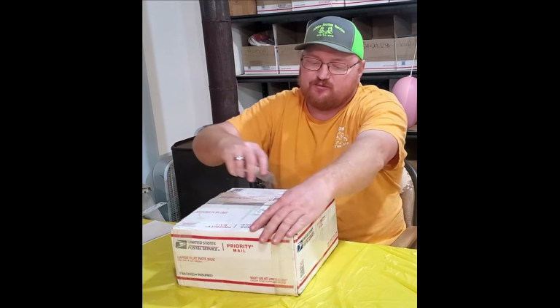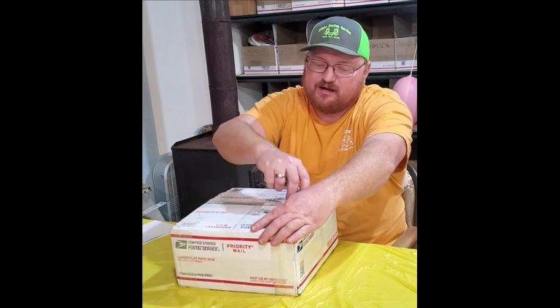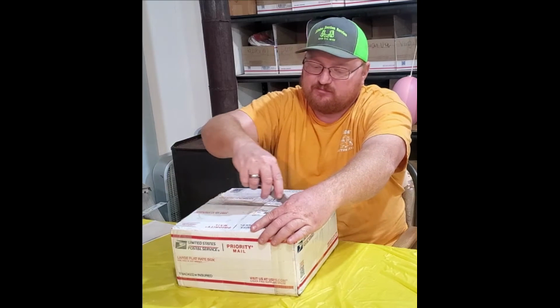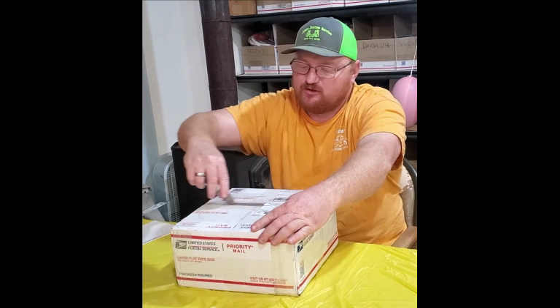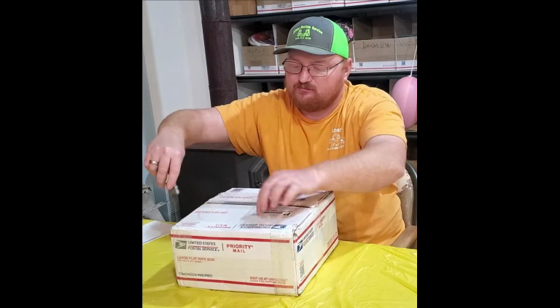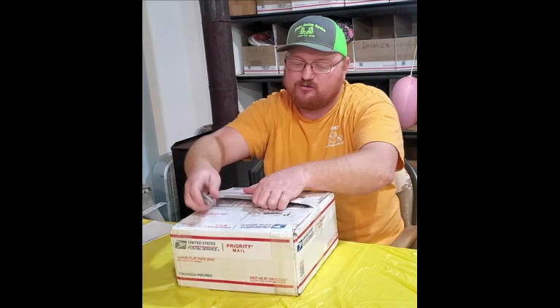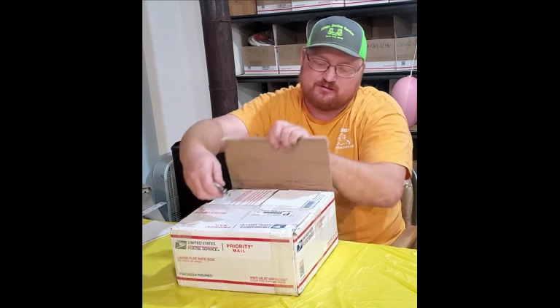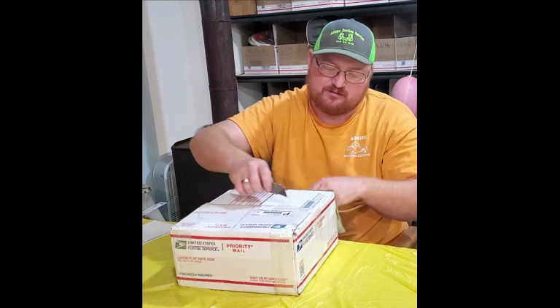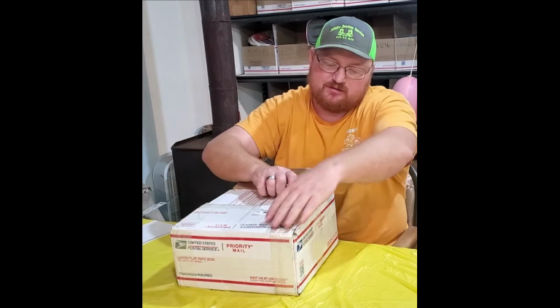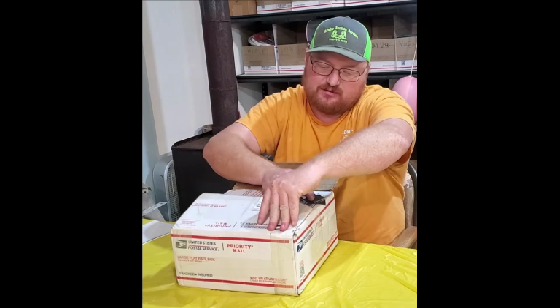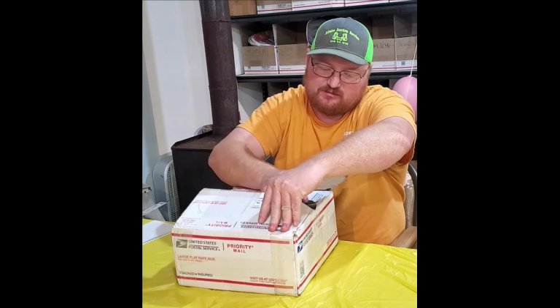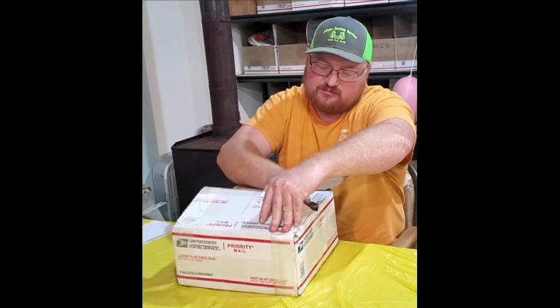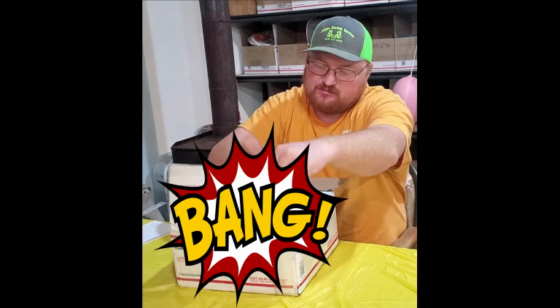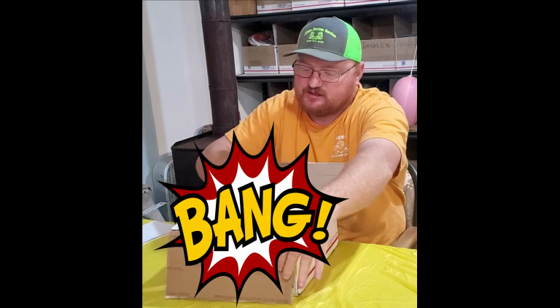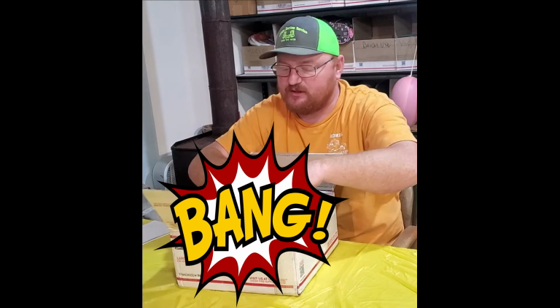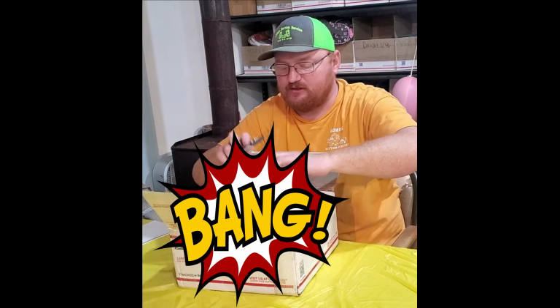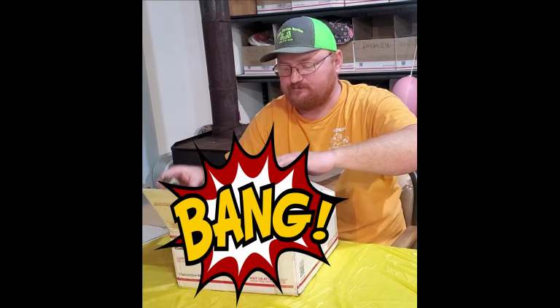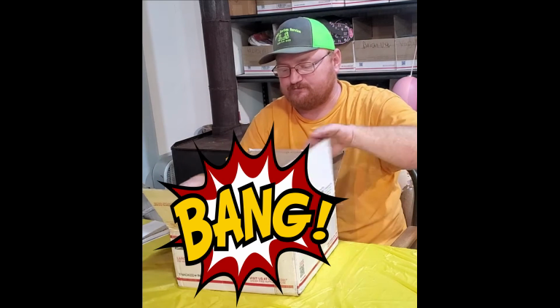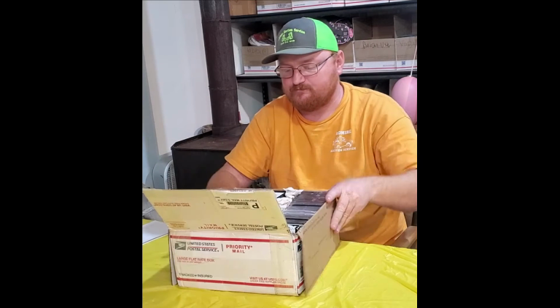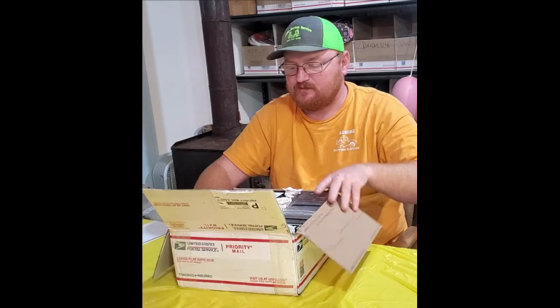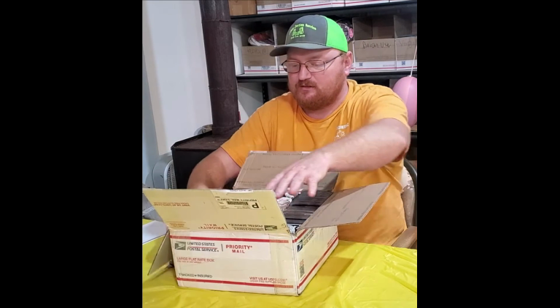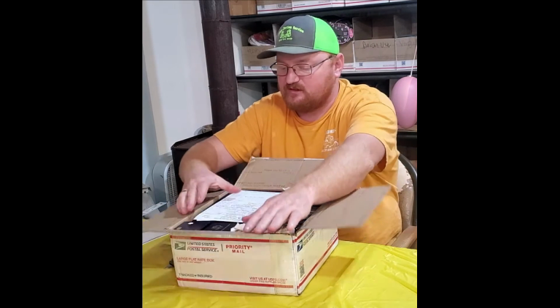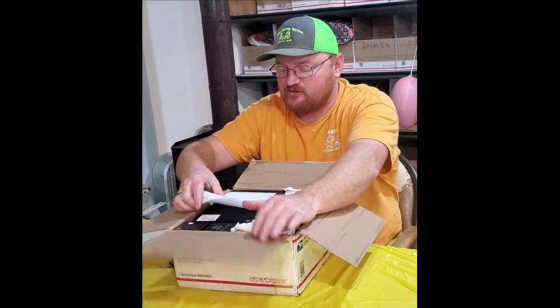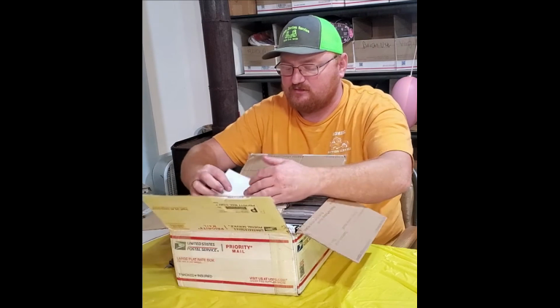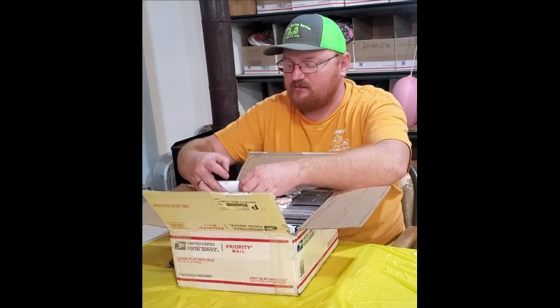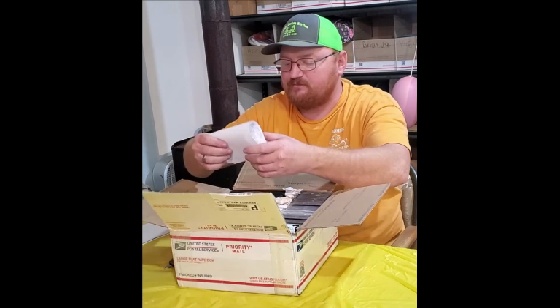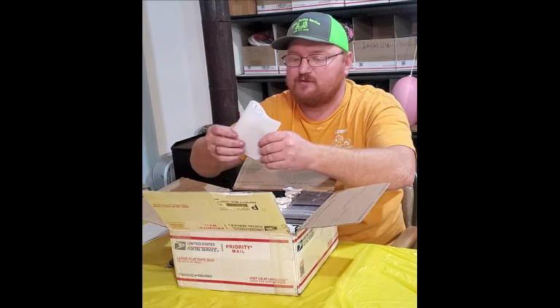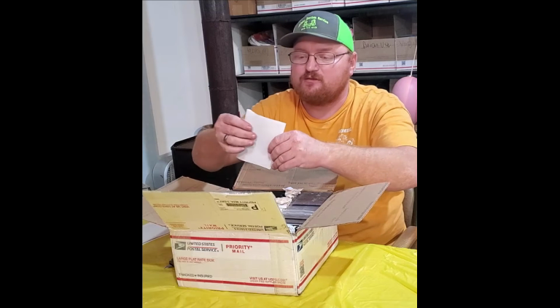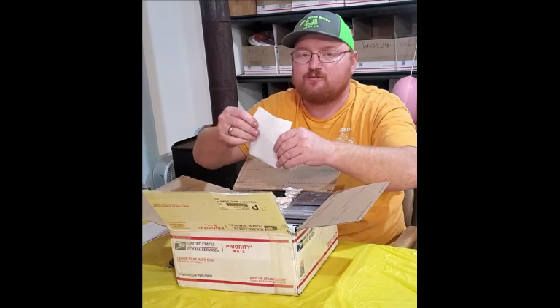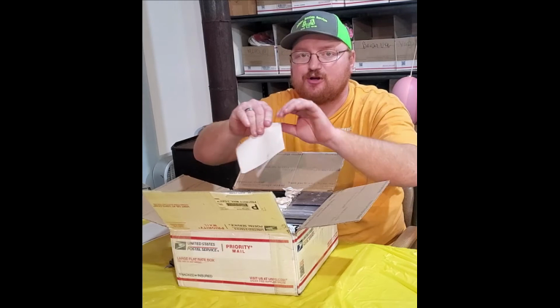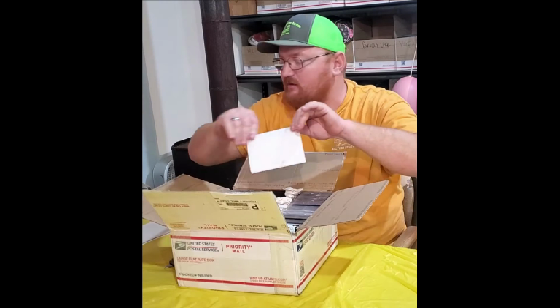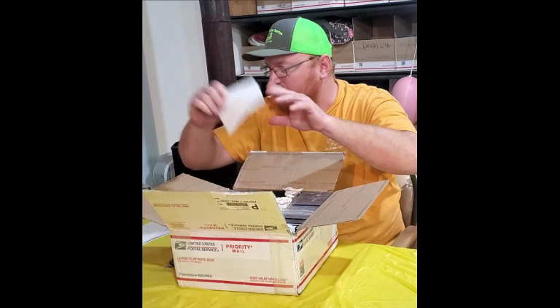We buy these coins all in bulk — we get a little better deal. There's the invoice right on top; we'll show it here at the end.